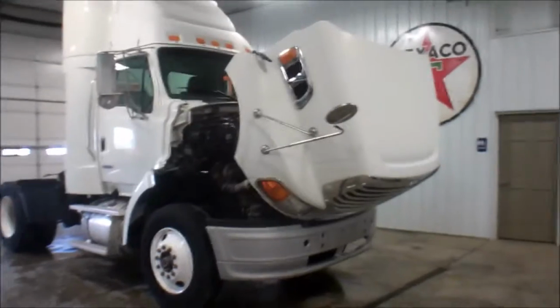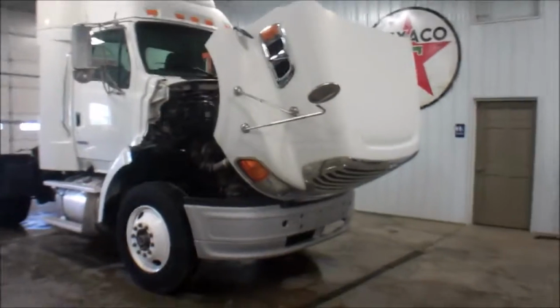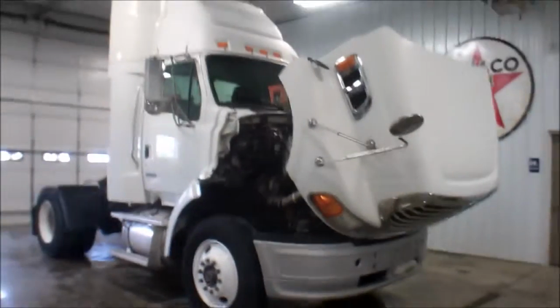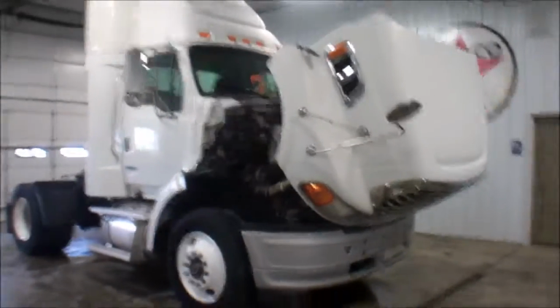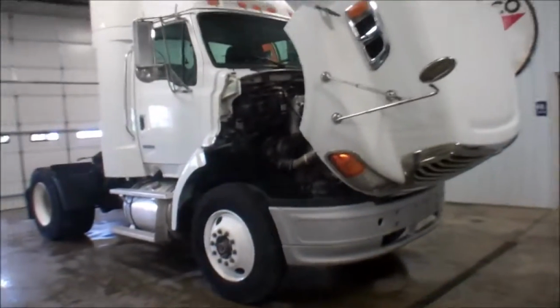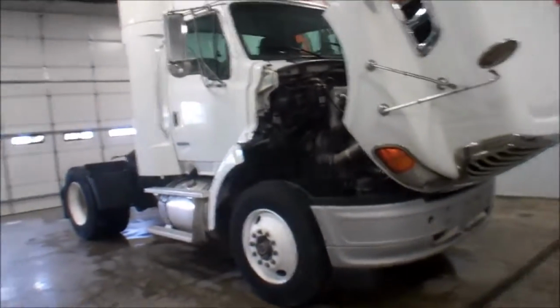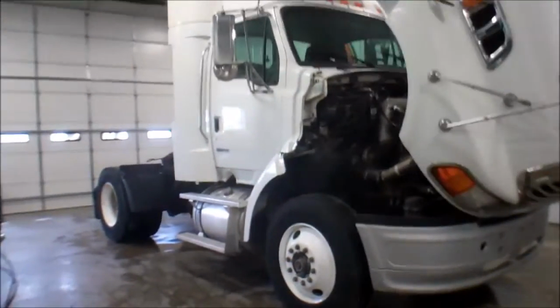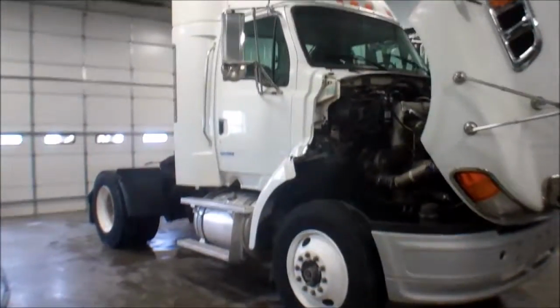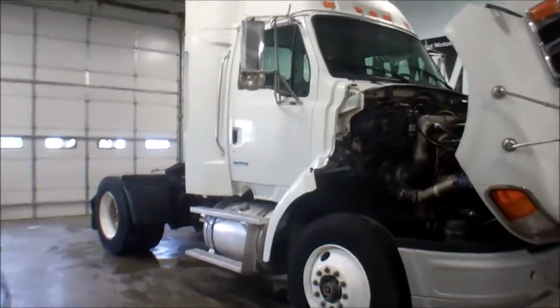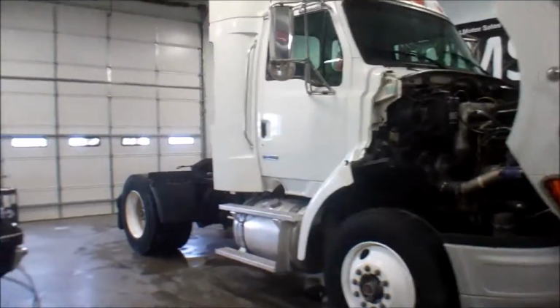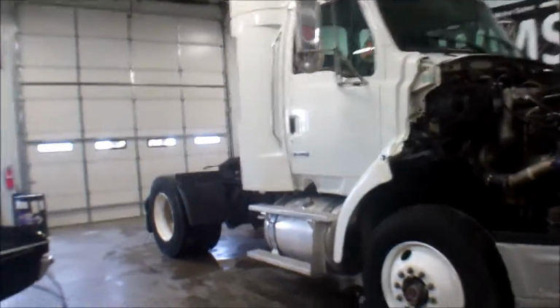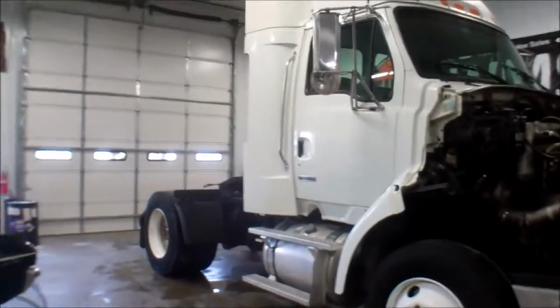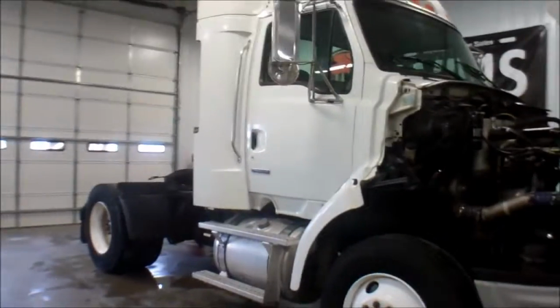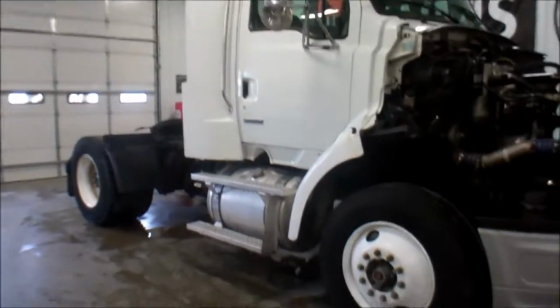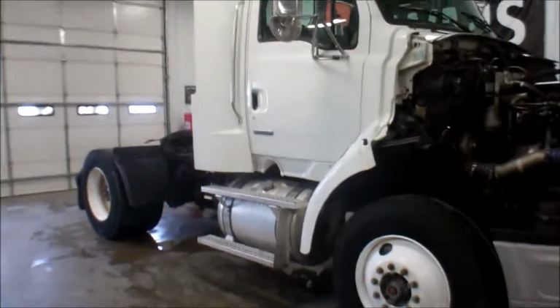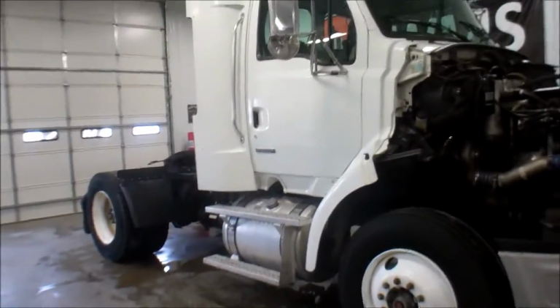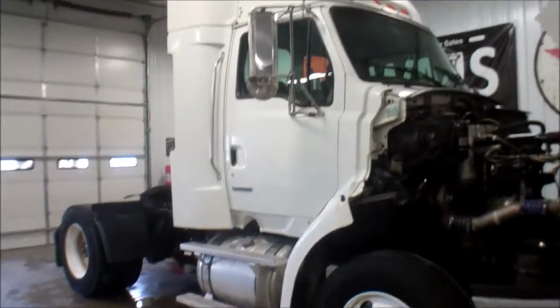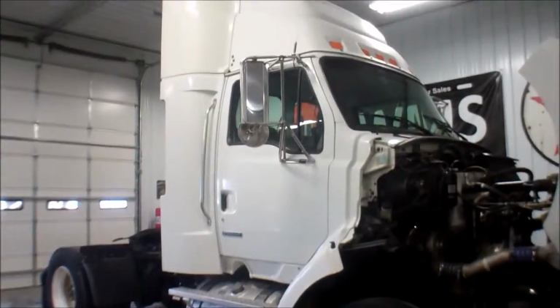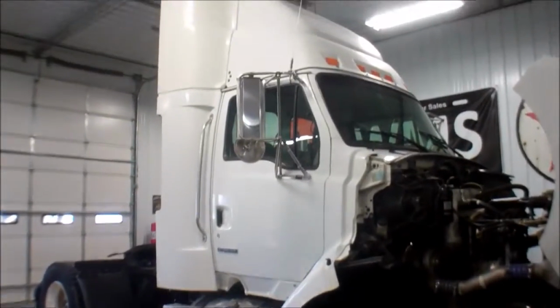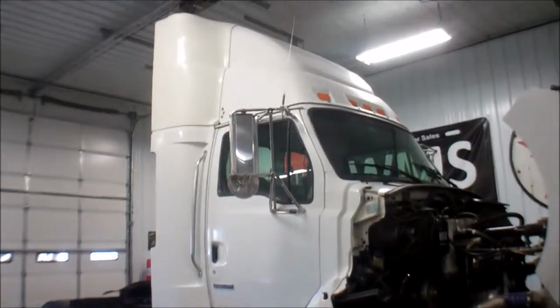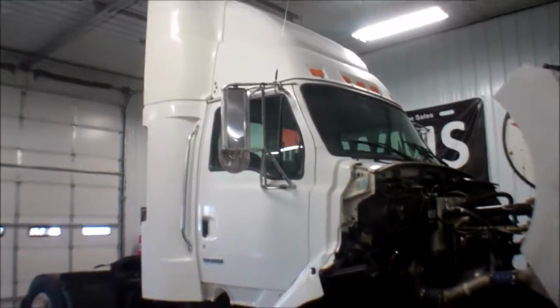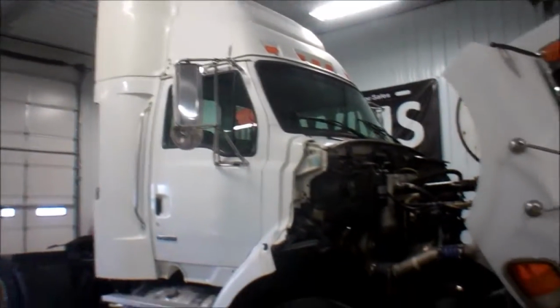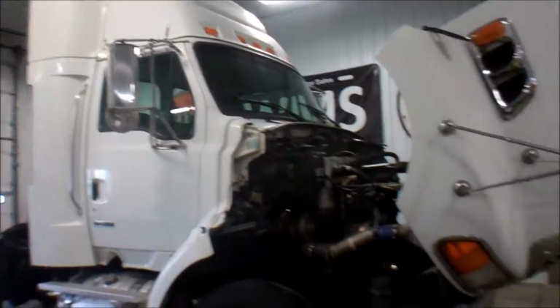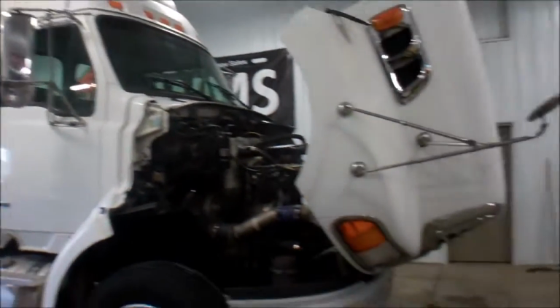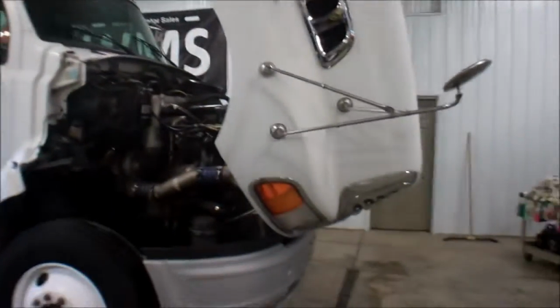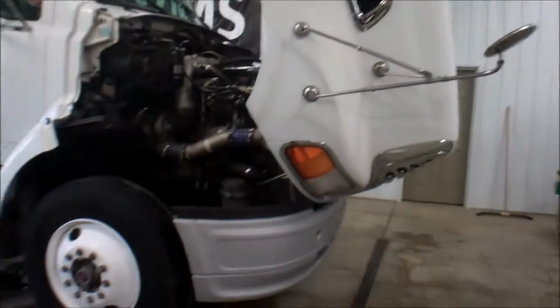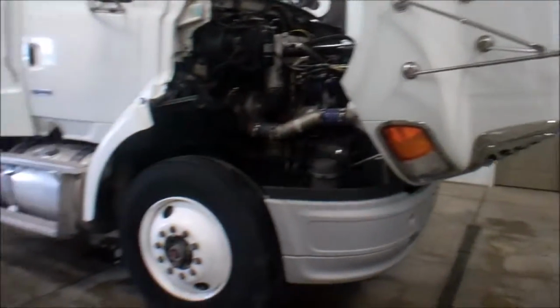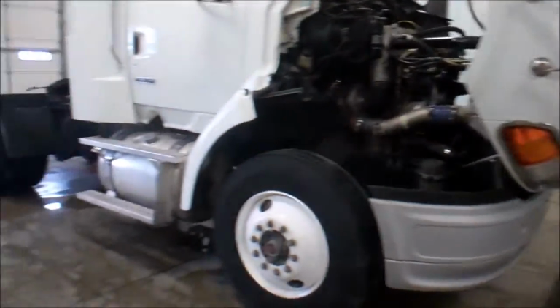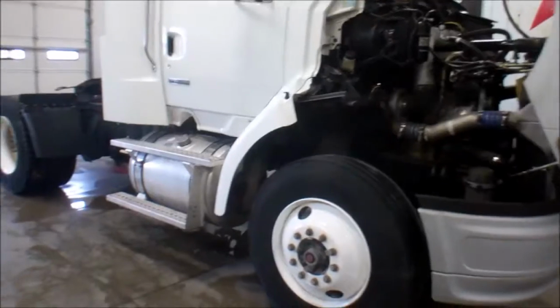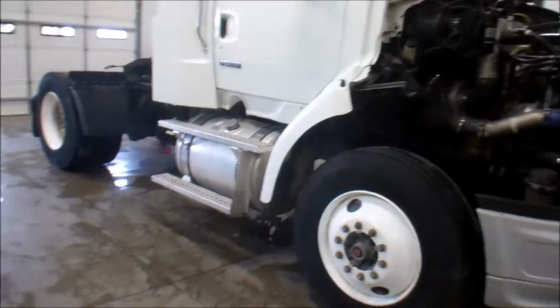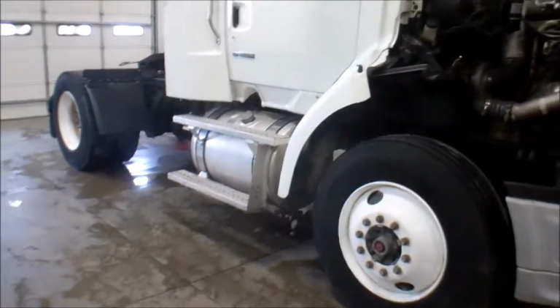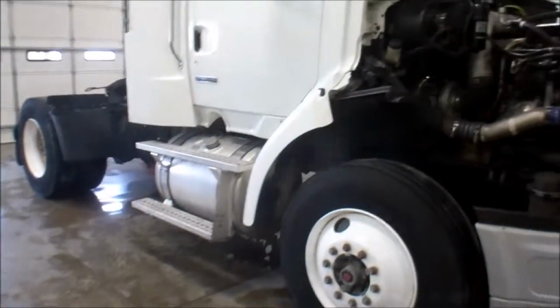Hi folks, this is Paul at WMSOhio.com. I'm going to show you around a 2008 Sterling that we have in — day cab, single axle, air suspension.